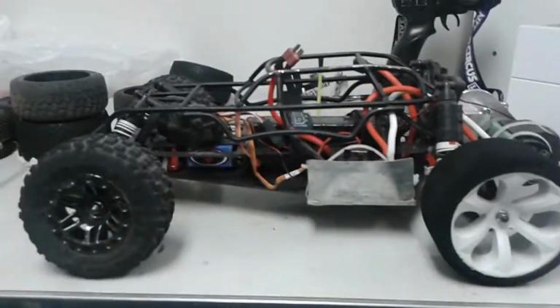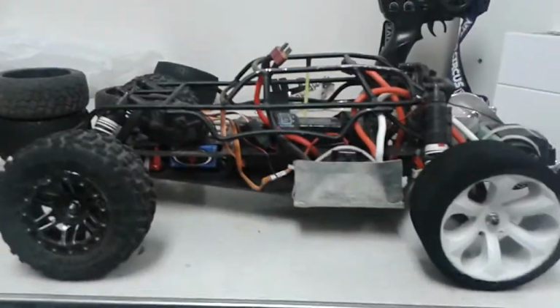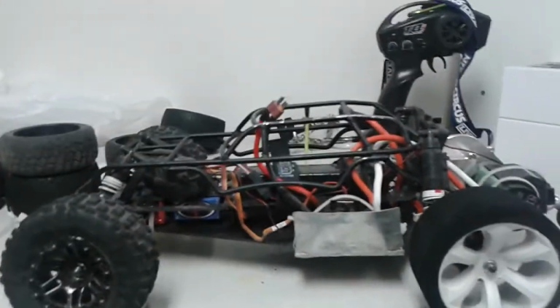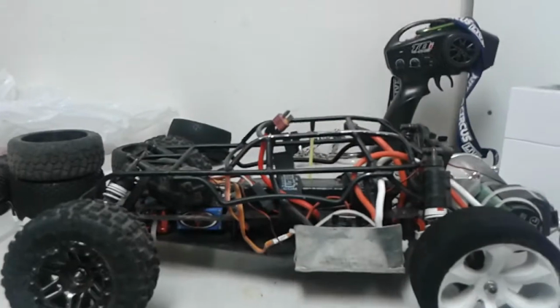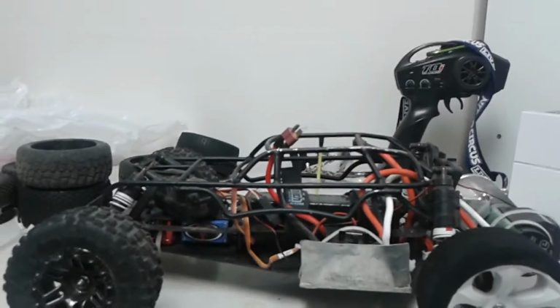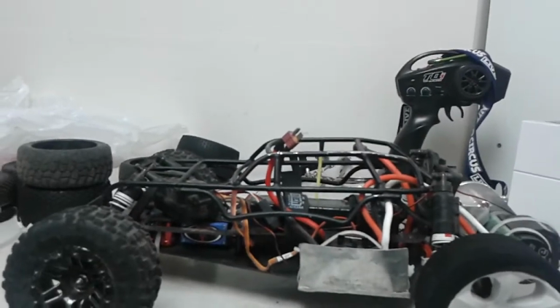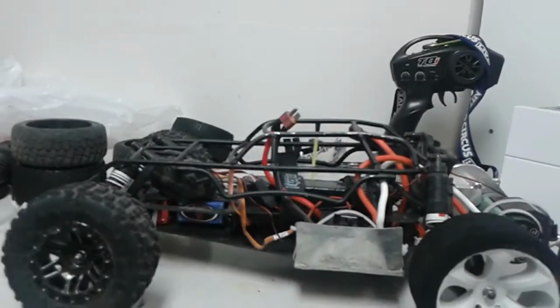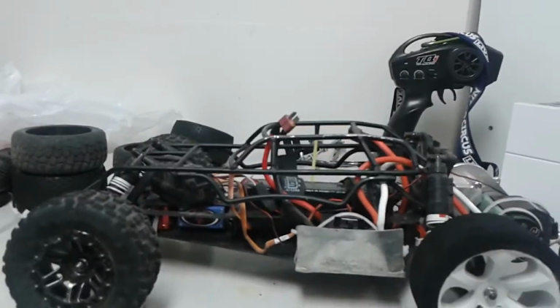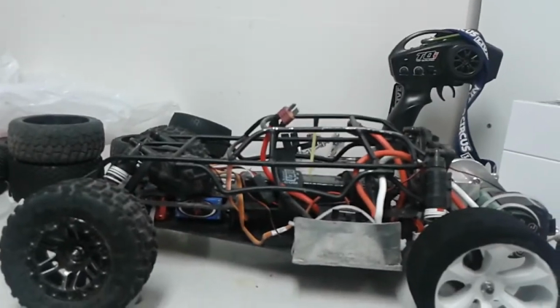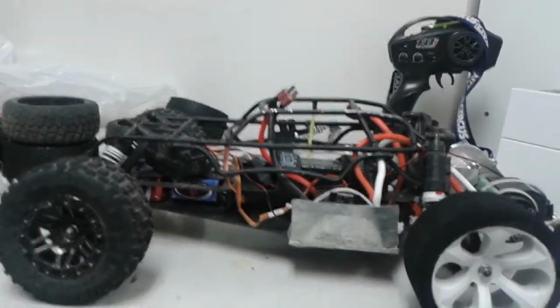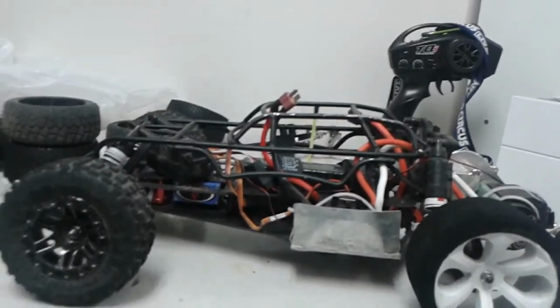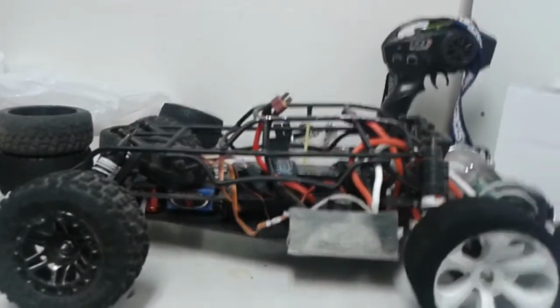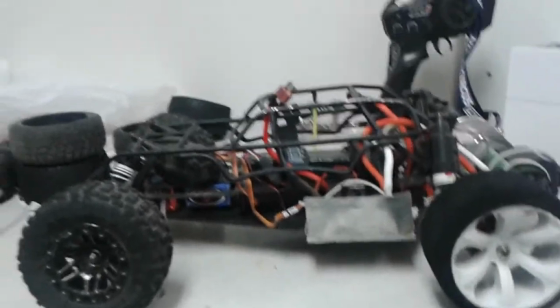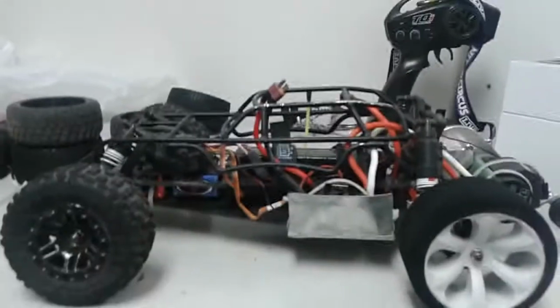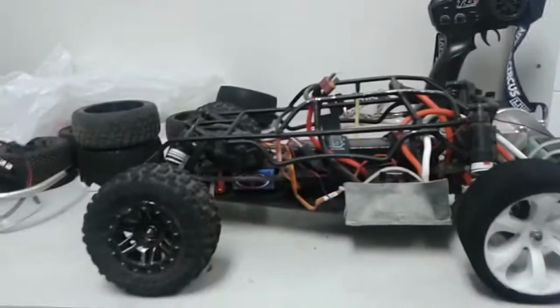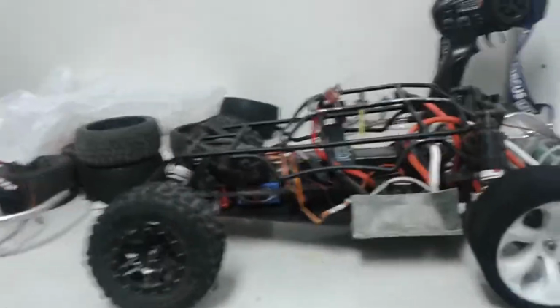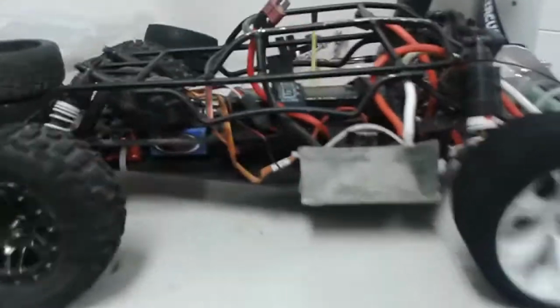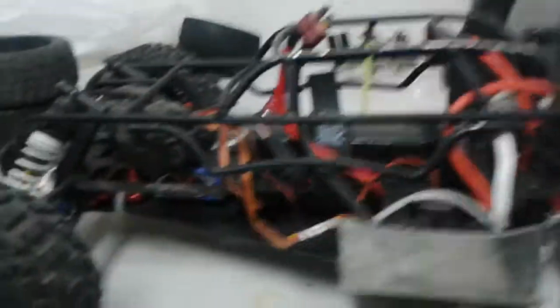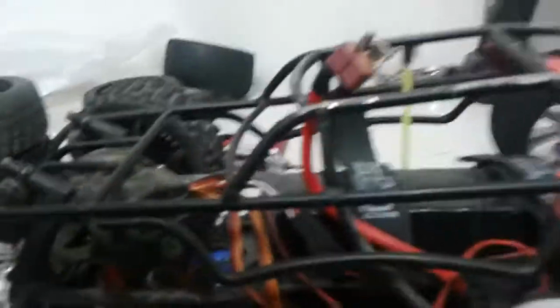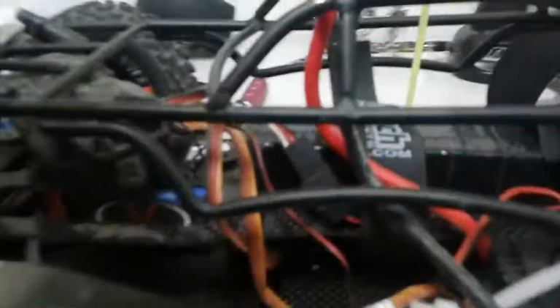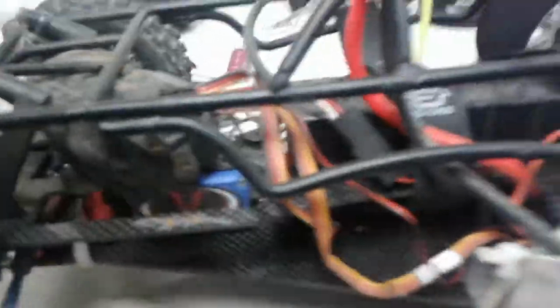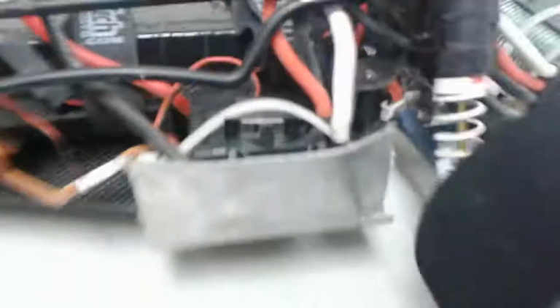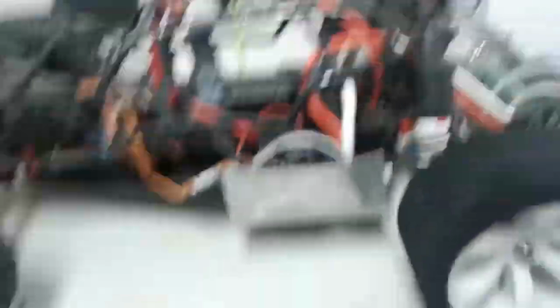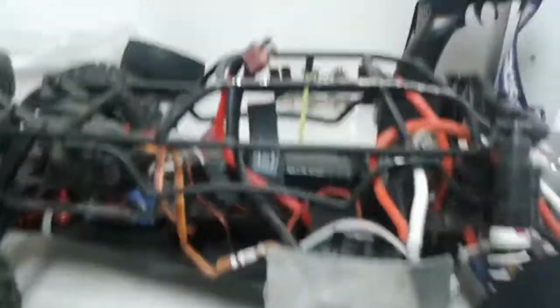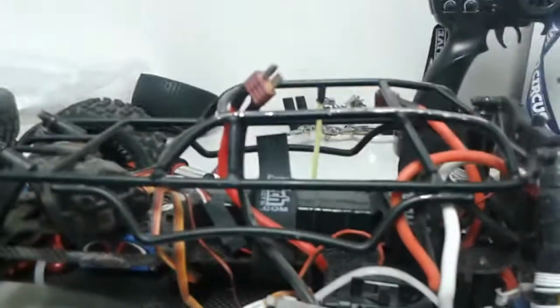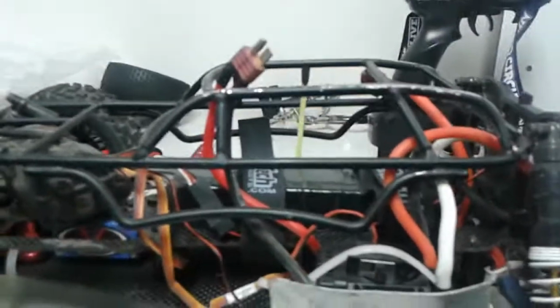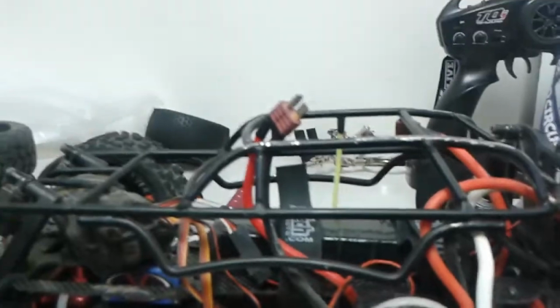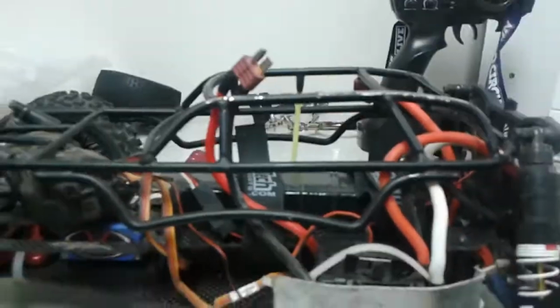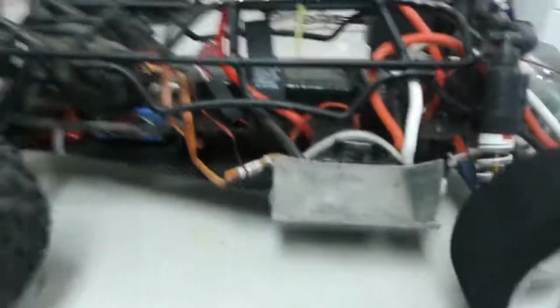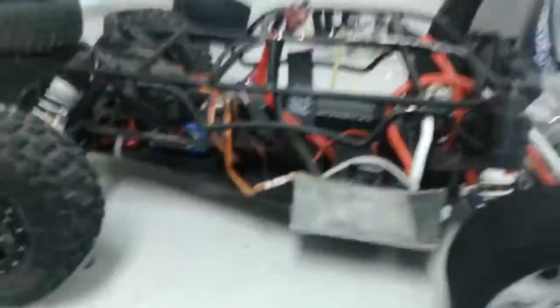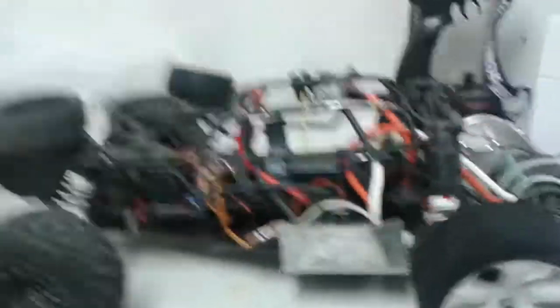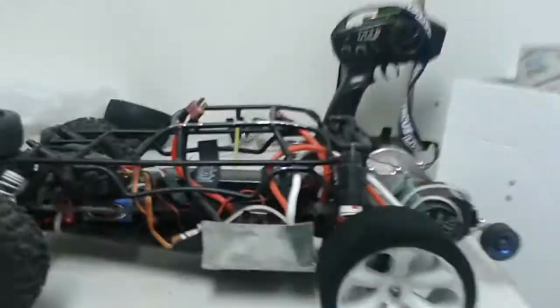Later this week I might have another surgery to put in a cartilage transplant so I can heal quicker, be able to run, and avoid problems later in life. This might slow down some of the videos I'd usually make.